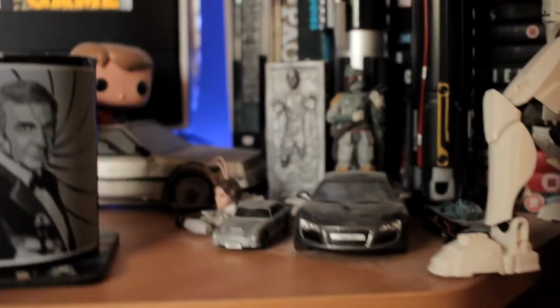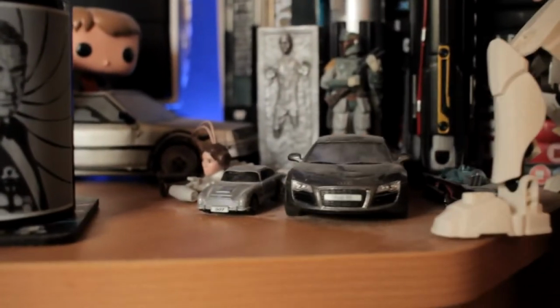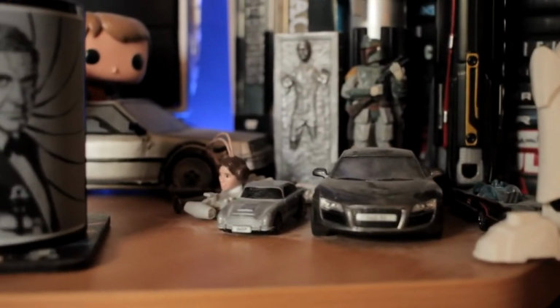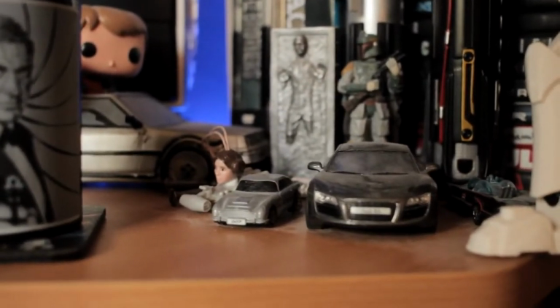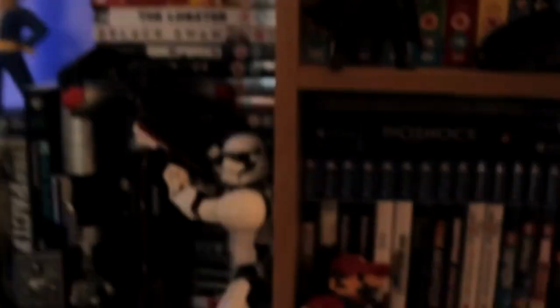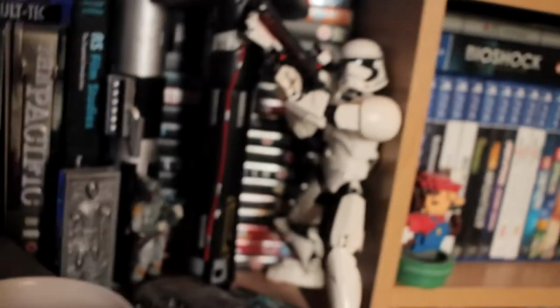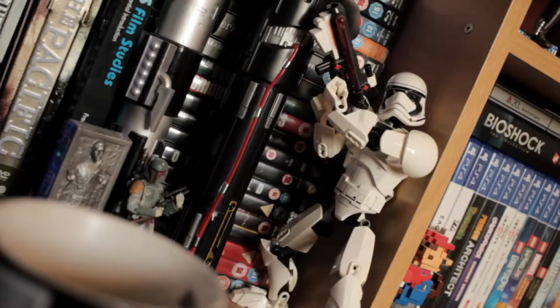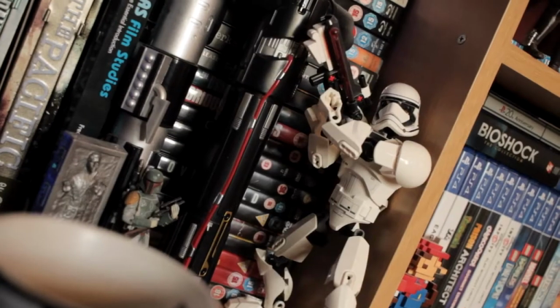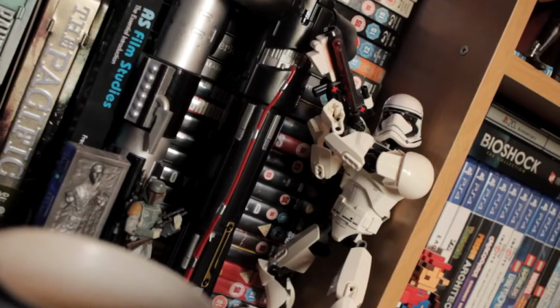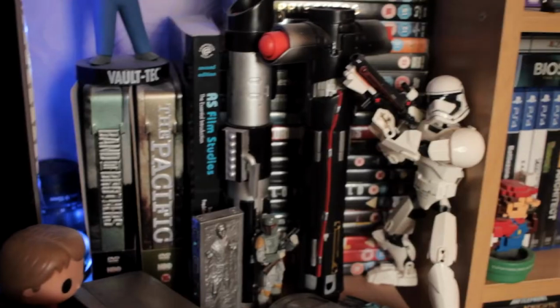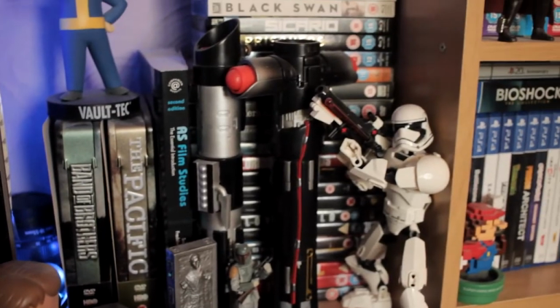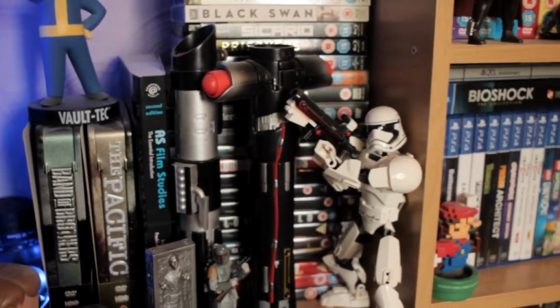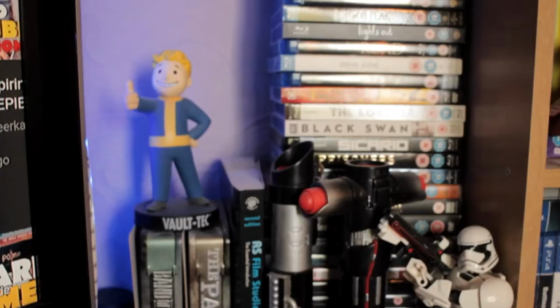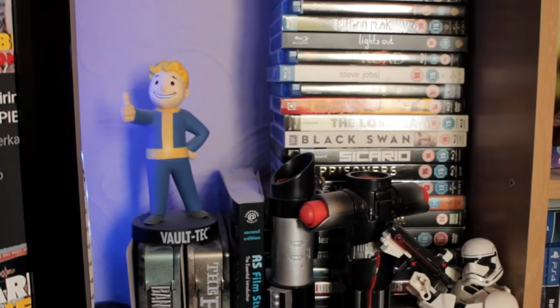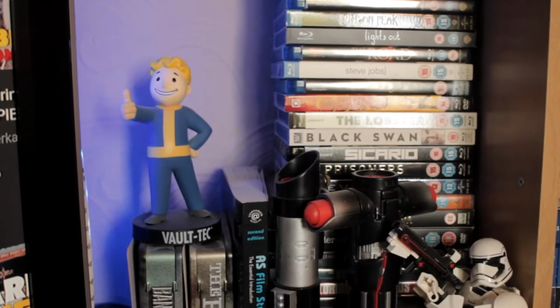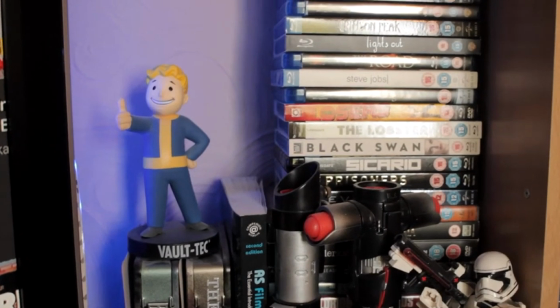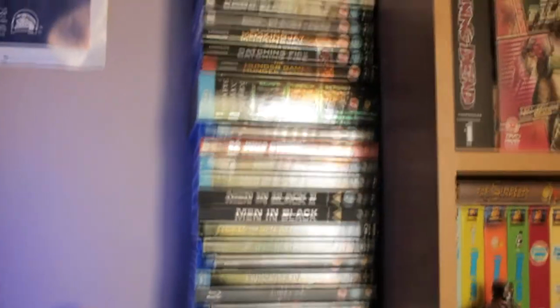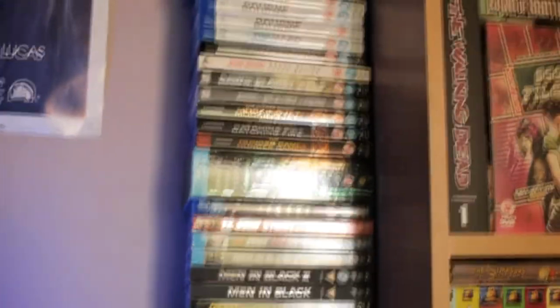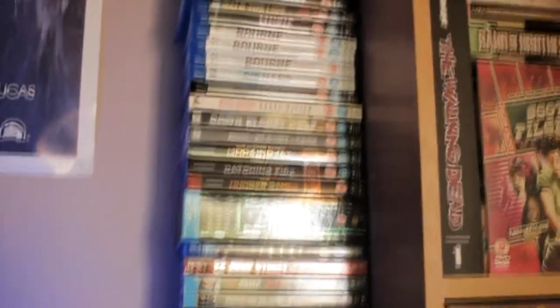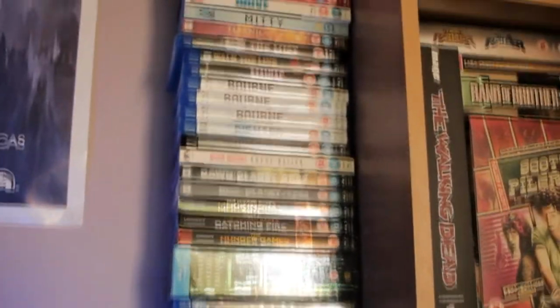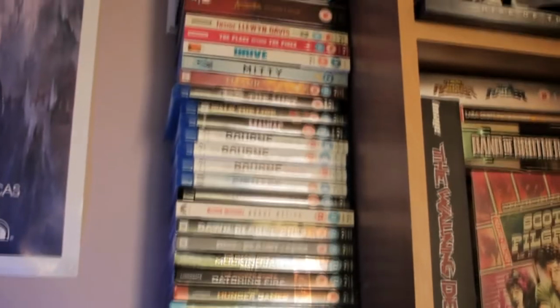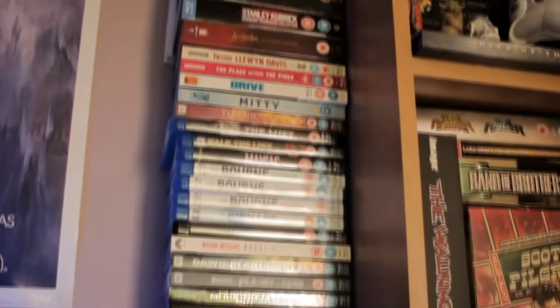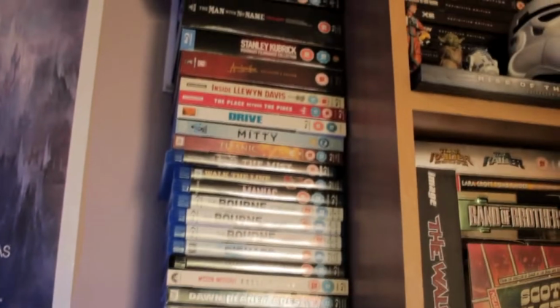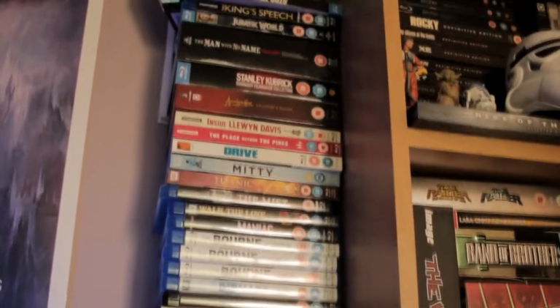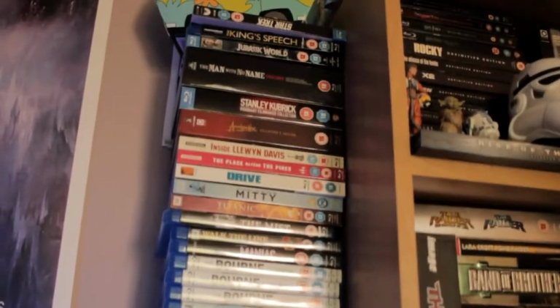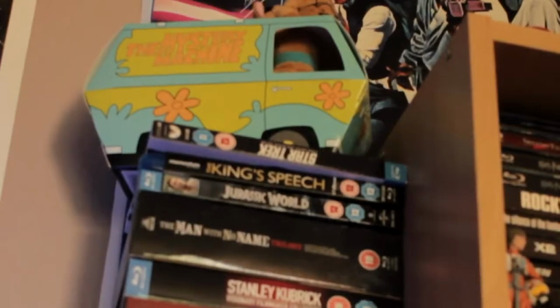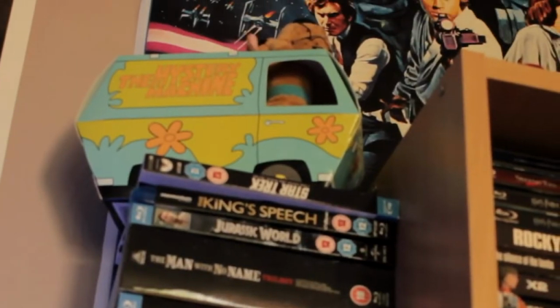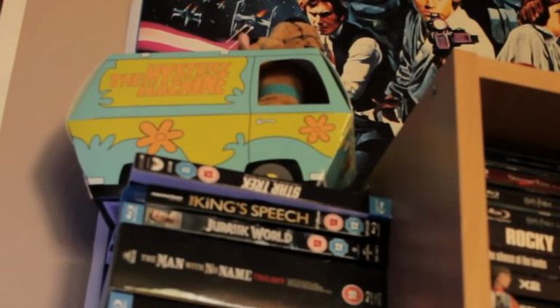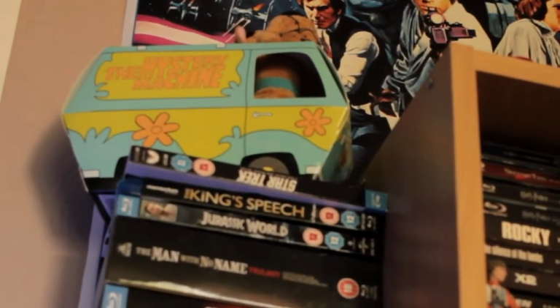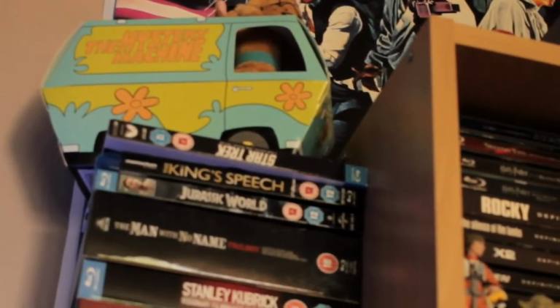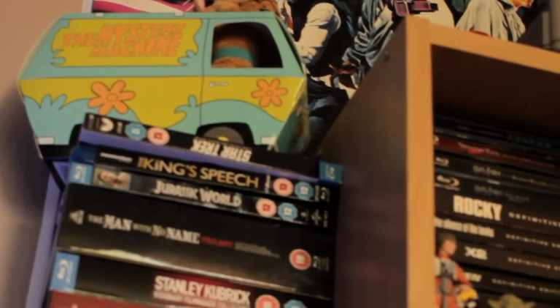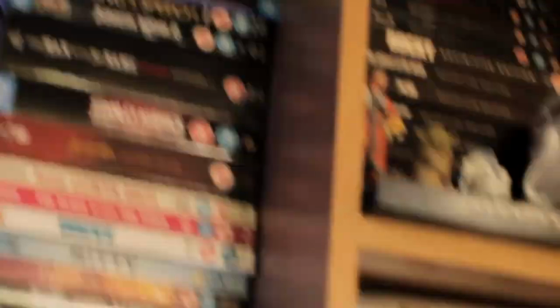A couple of Star Wars things here. Lego Stormtrooper, a couple of lightsabers, Fallout Vault Boy, some Blu-rays, and the Mystery Machine.